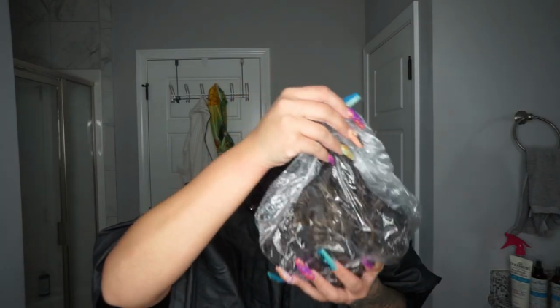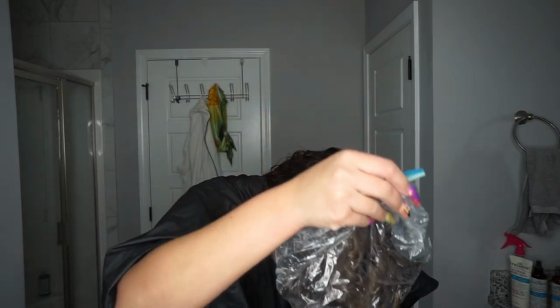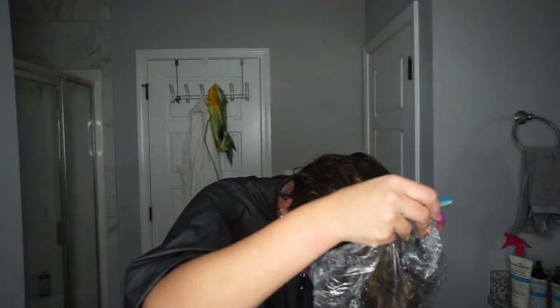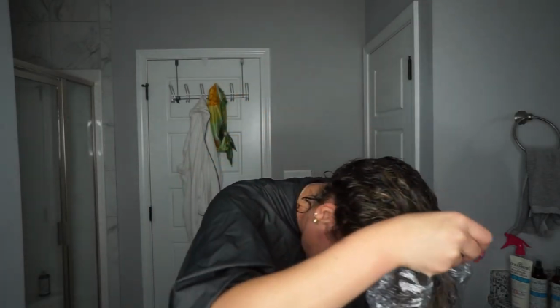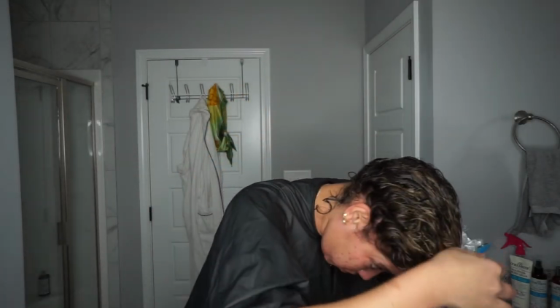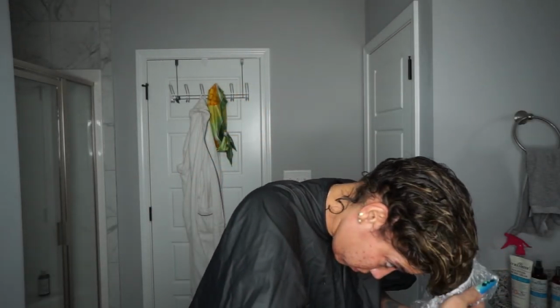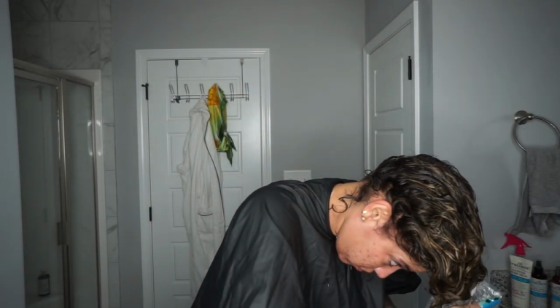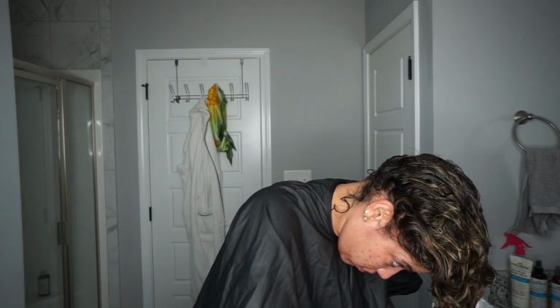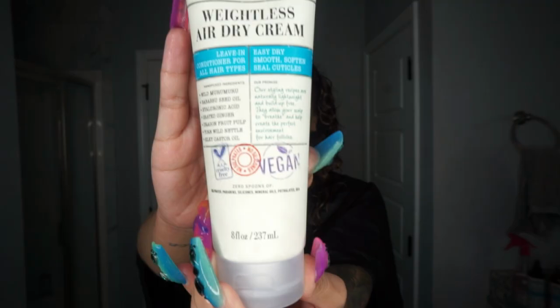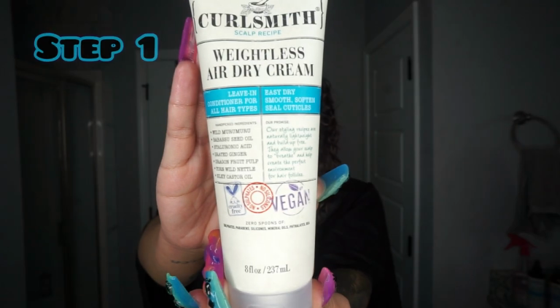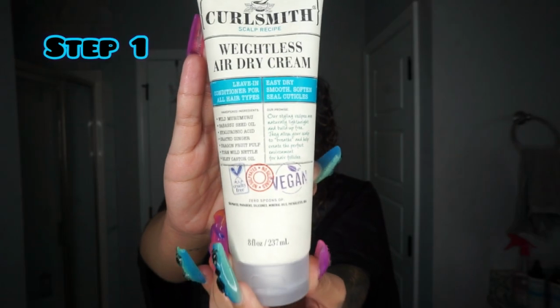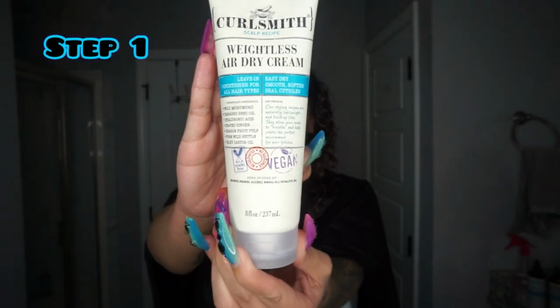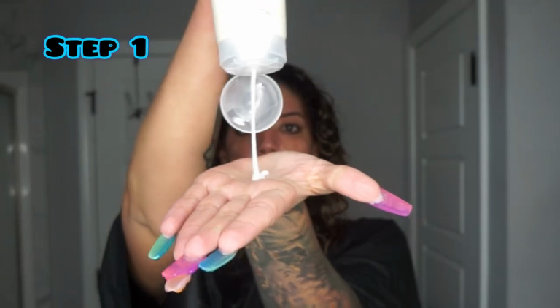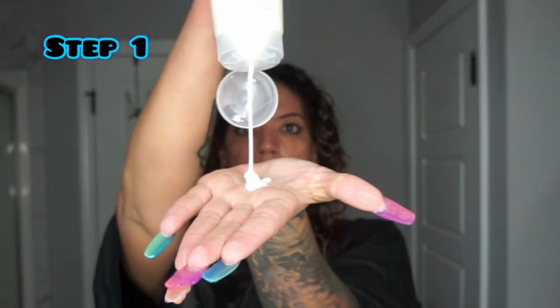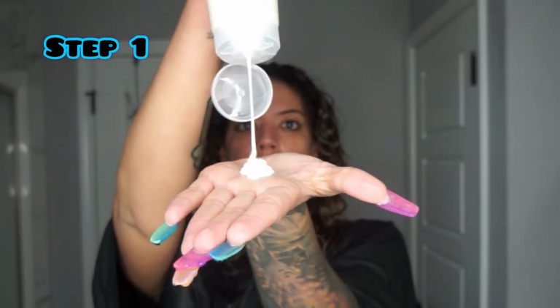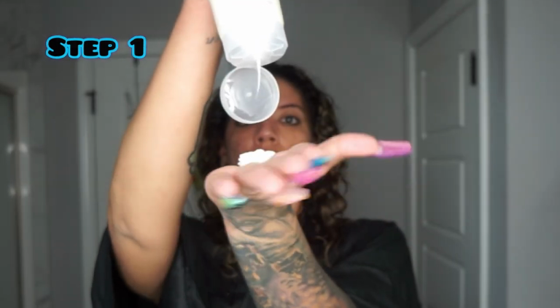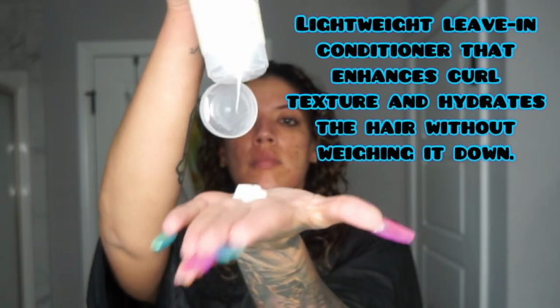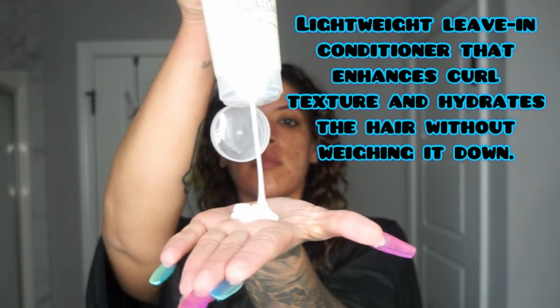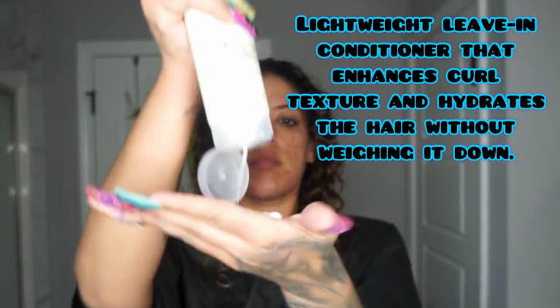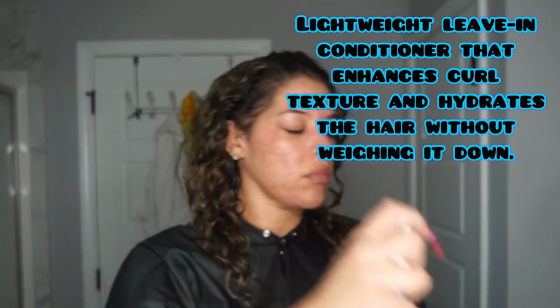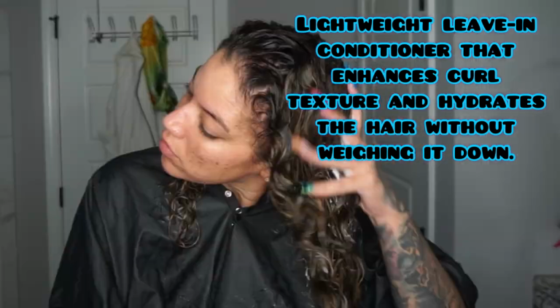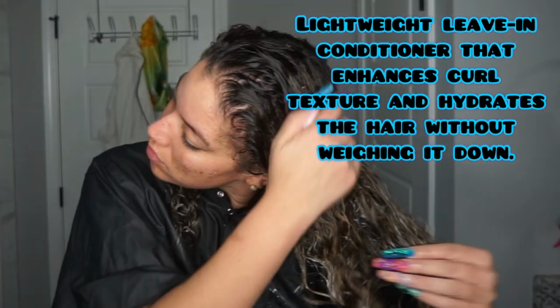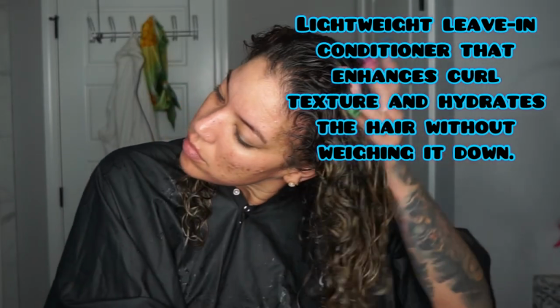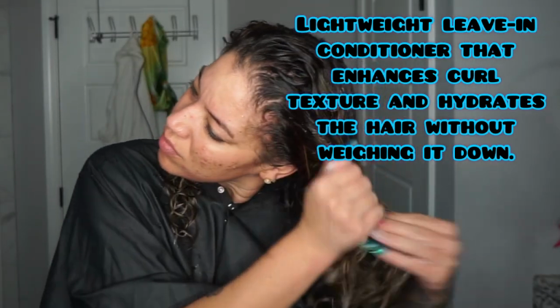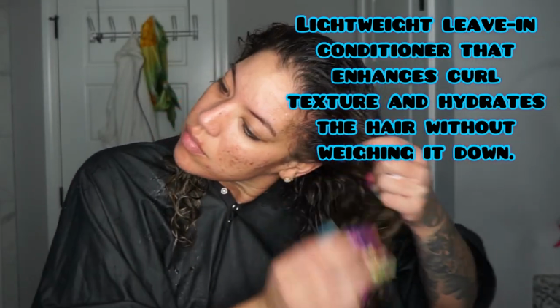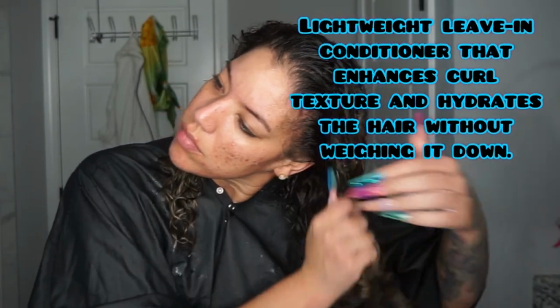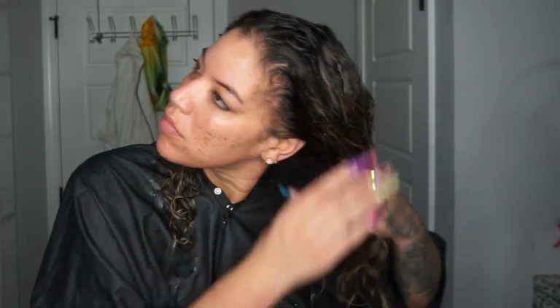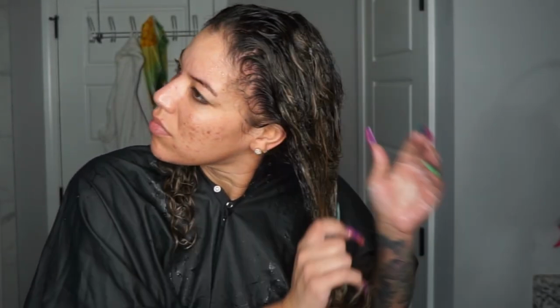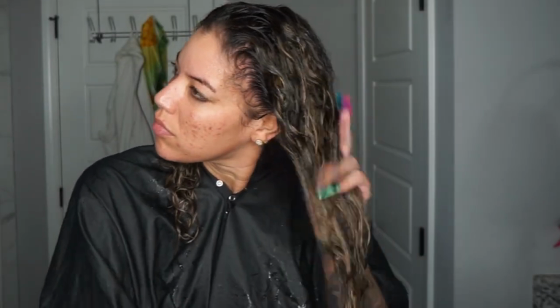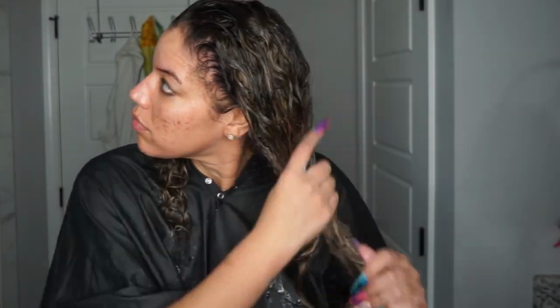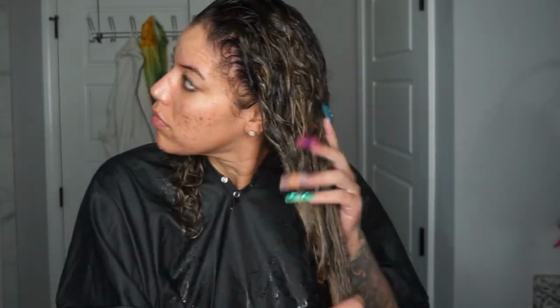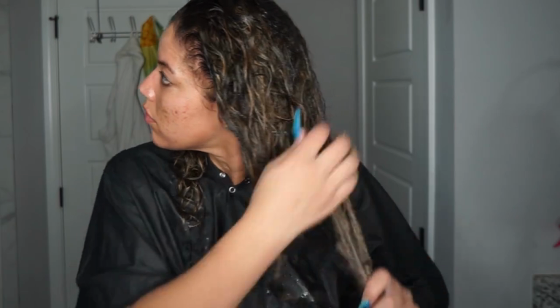I will have everything listed down below. I wet plopped to keep my hair wet and now I'm going to apply the Weightless Air Dry Cream. This is one of my favorite leave-ins because it delivers the moisture I need but it doesn't weigh my hair down and doesn't make it feel sticky.